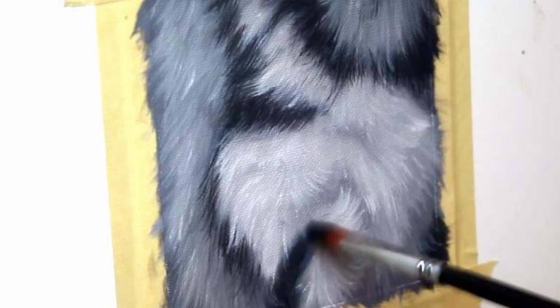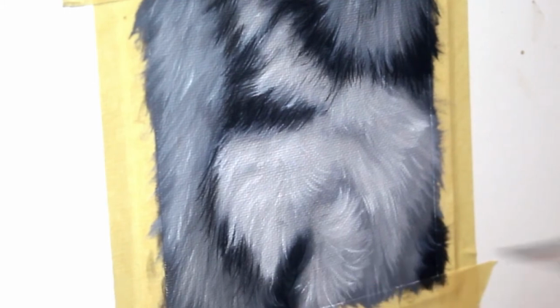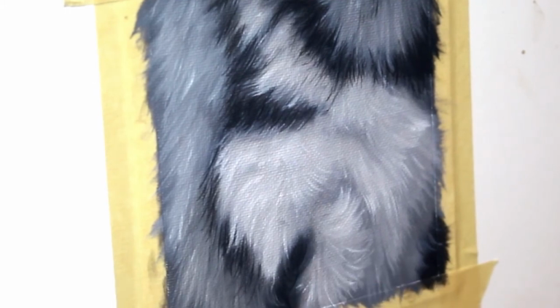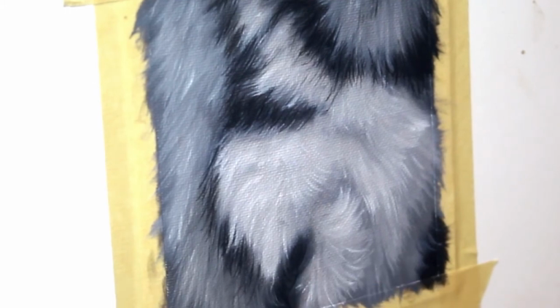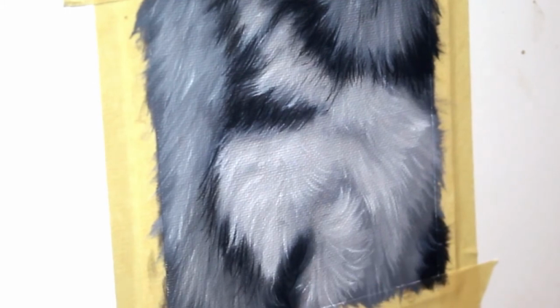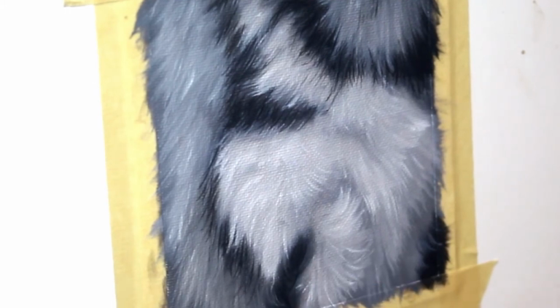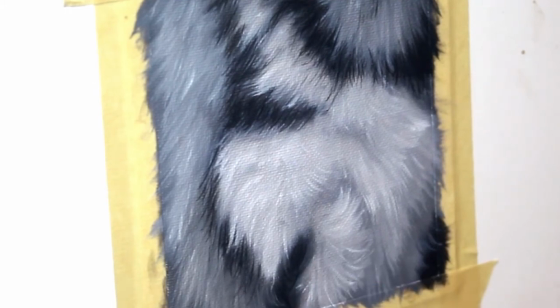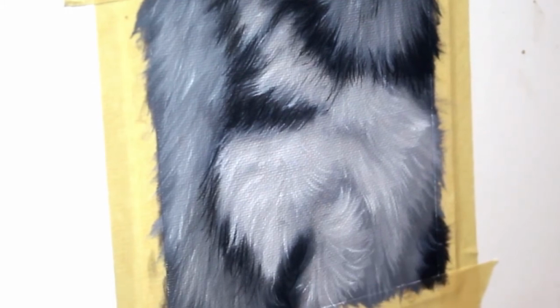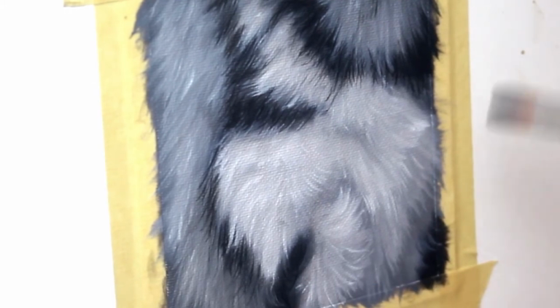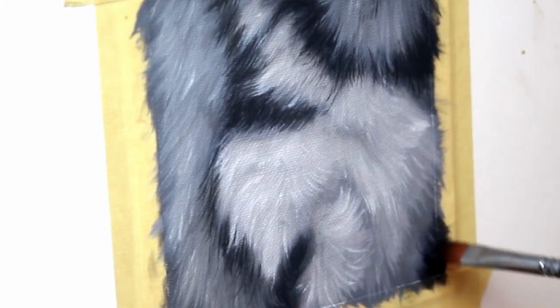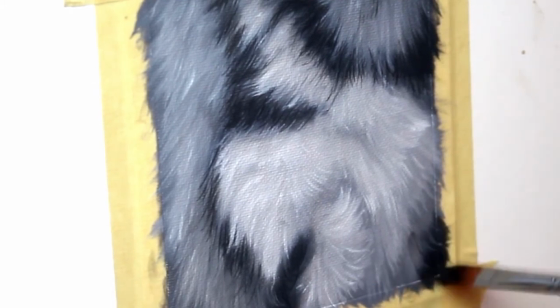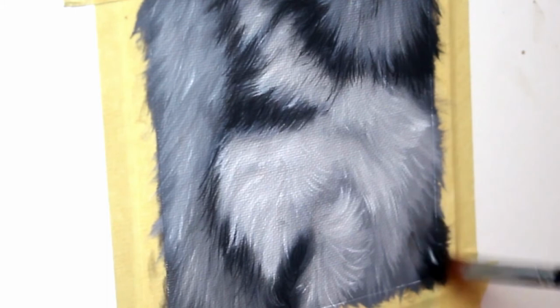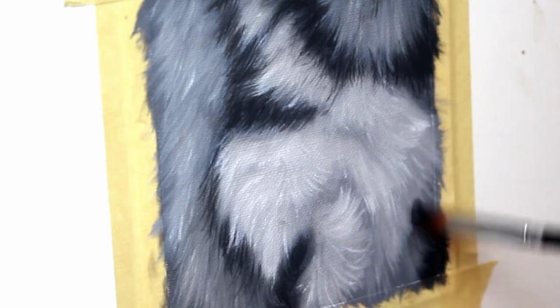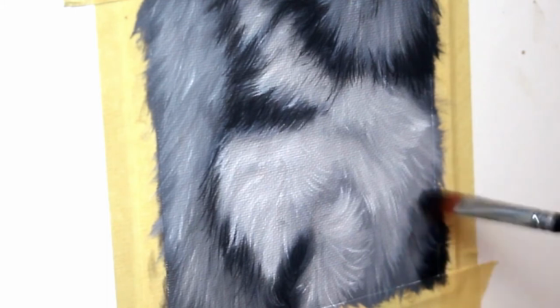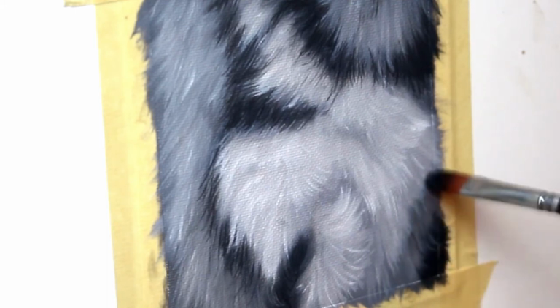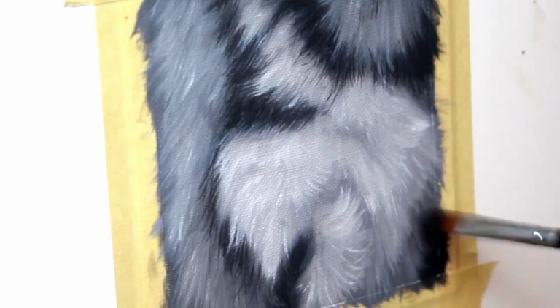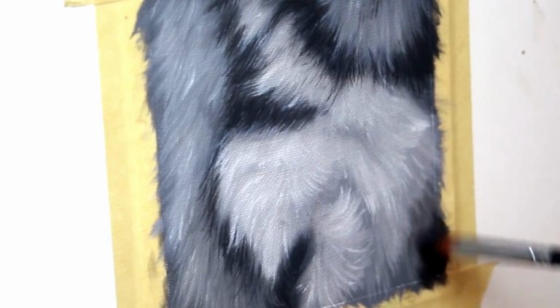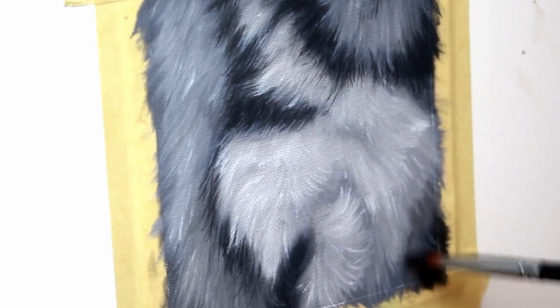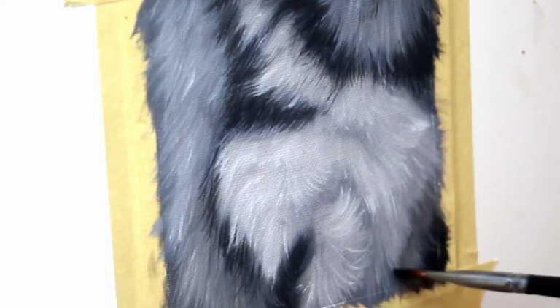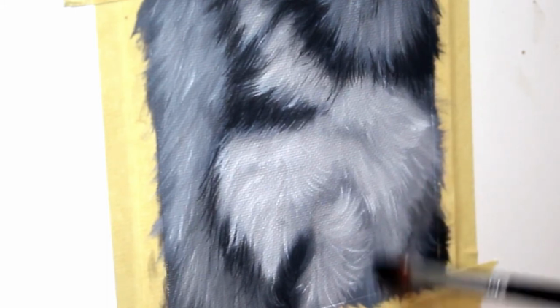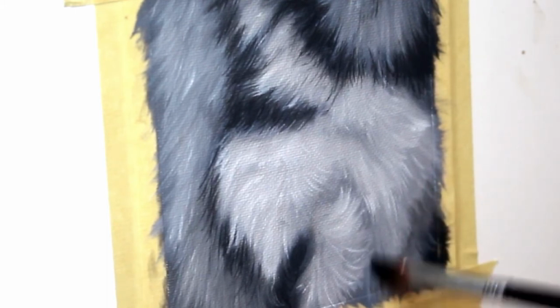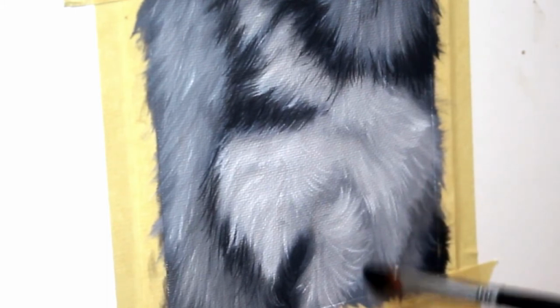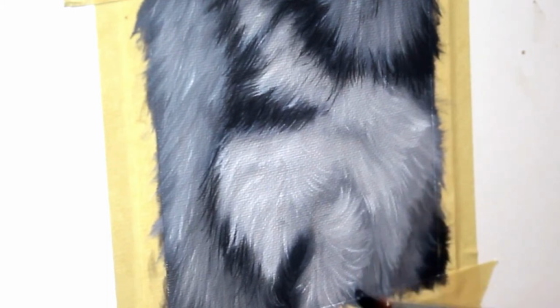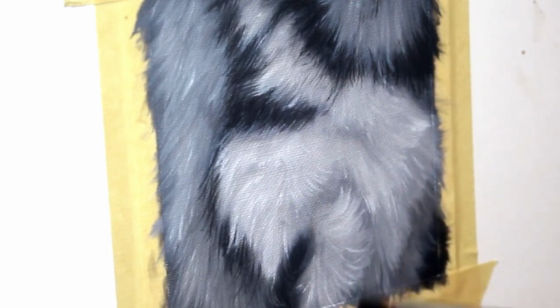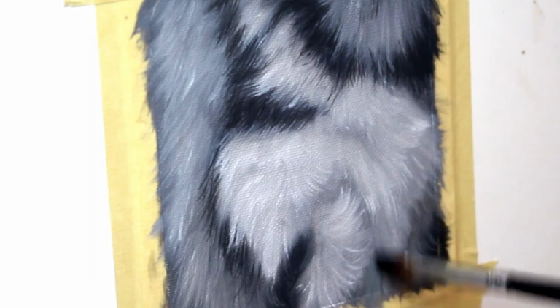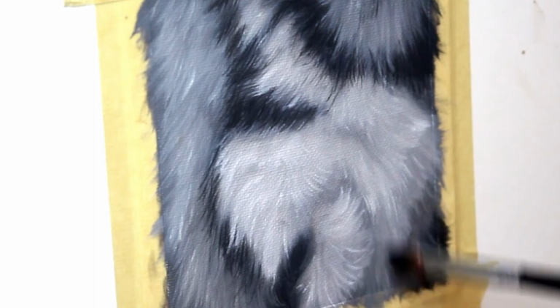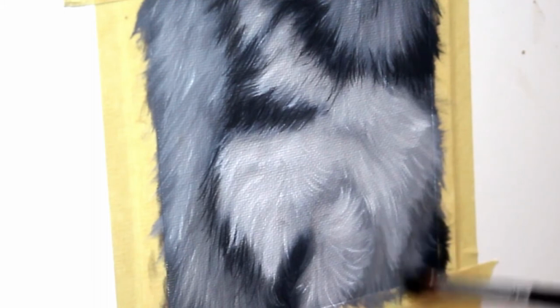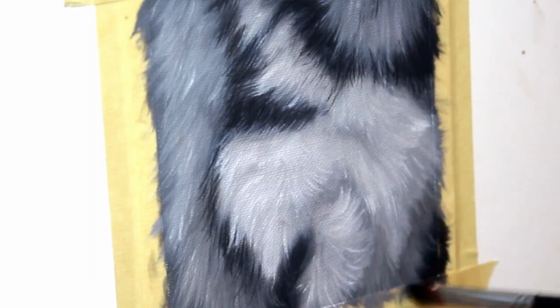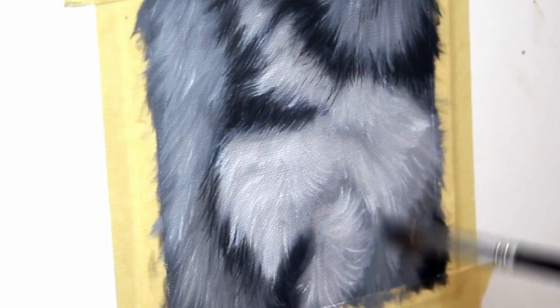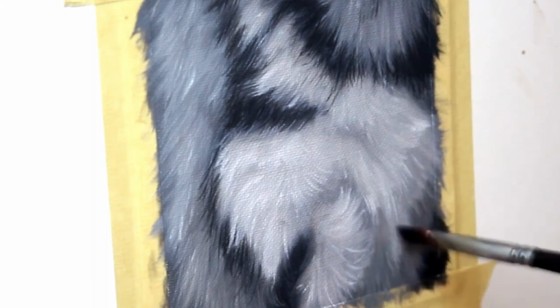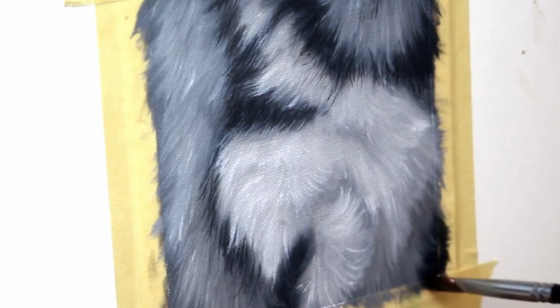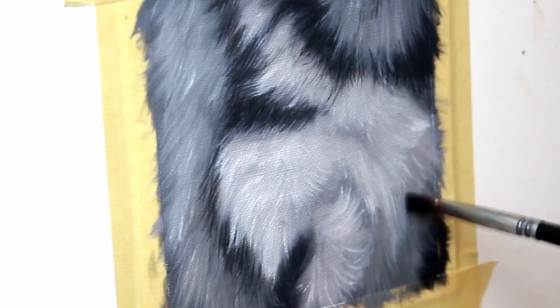Now it's time for some glazing. I wanted to make some of the fur a bit darker, like it was cast in shadow, so I'm going in and adding a darker glaze. You do want to make sure that your painting is completely dry before you go in and do this phase.